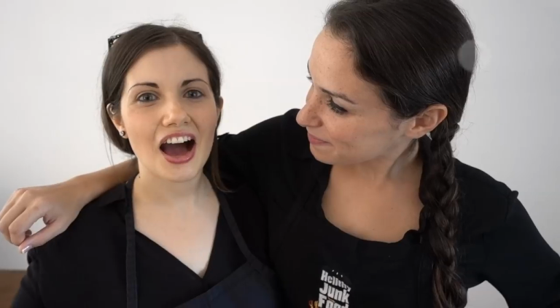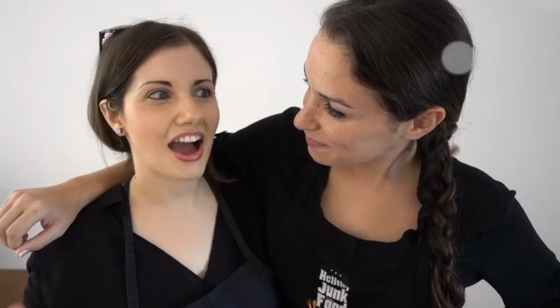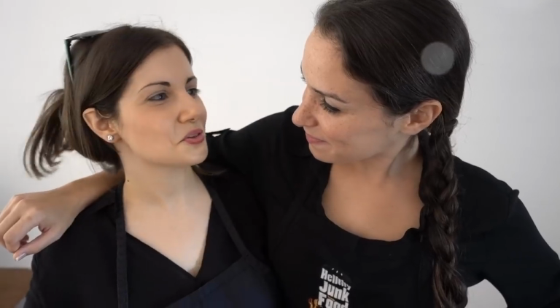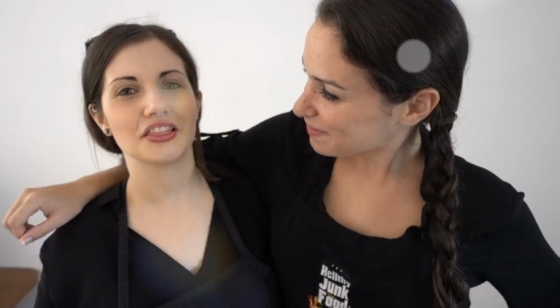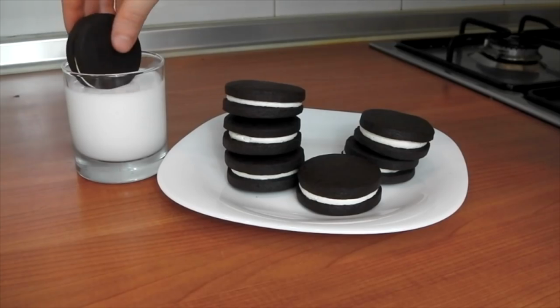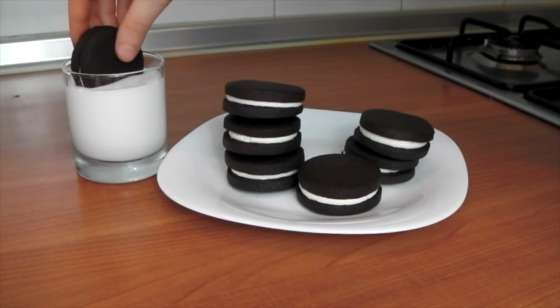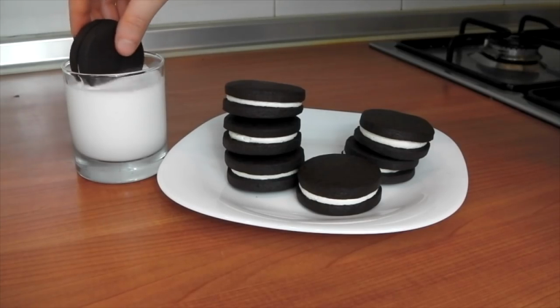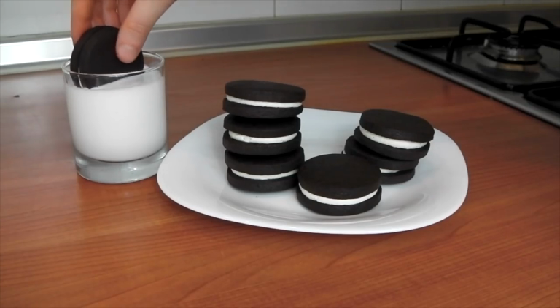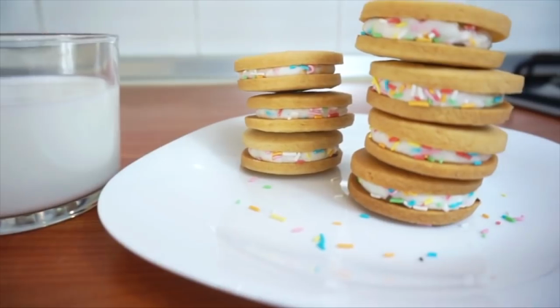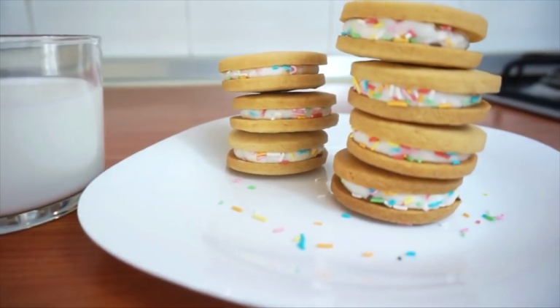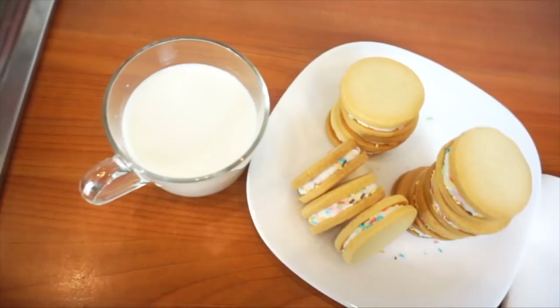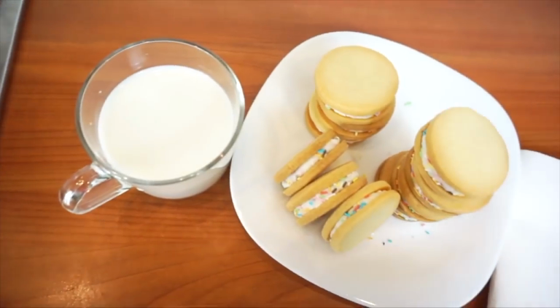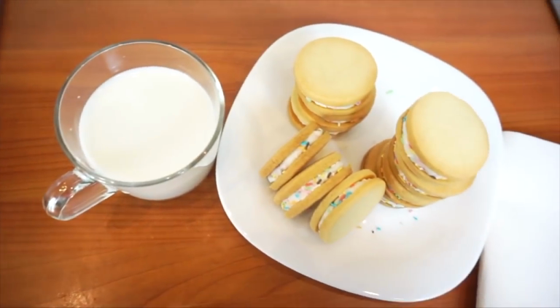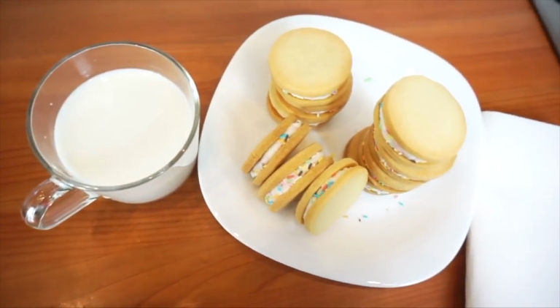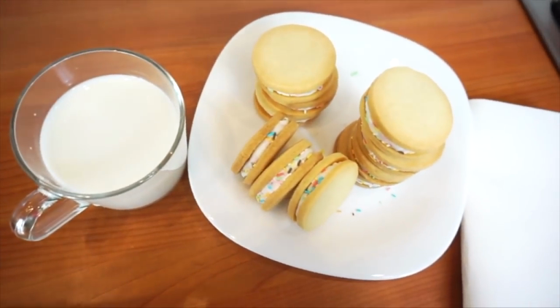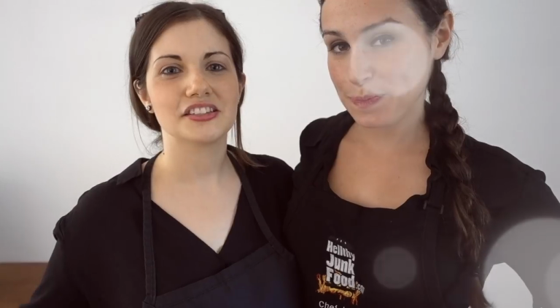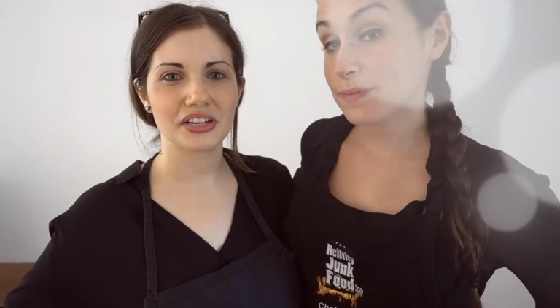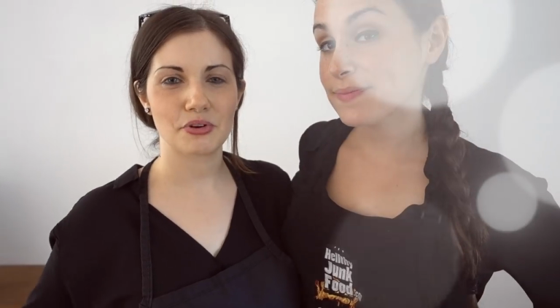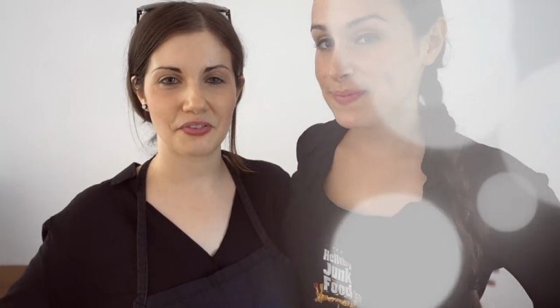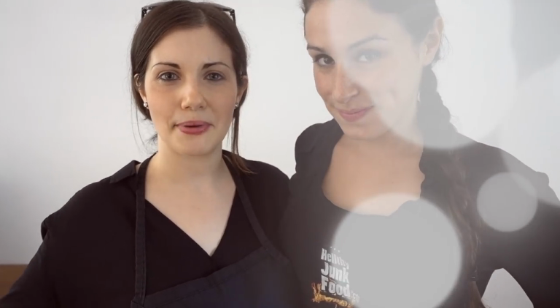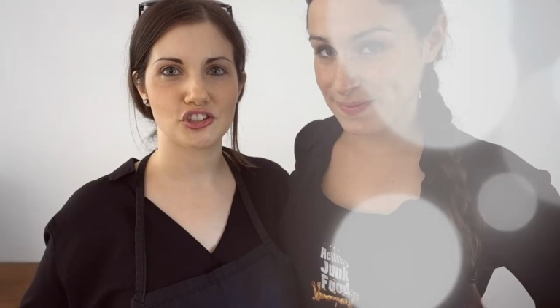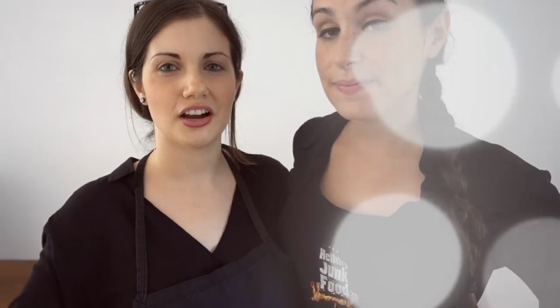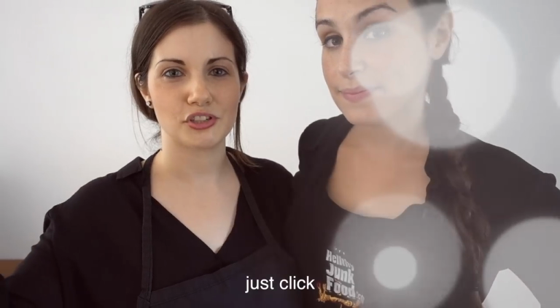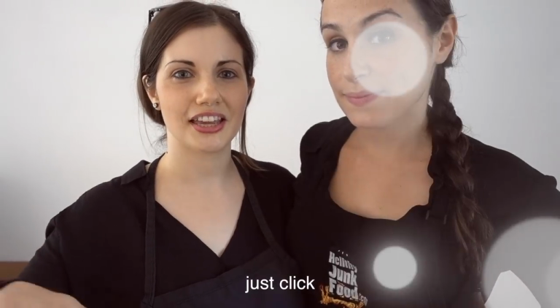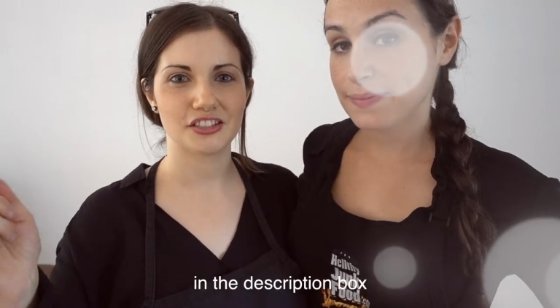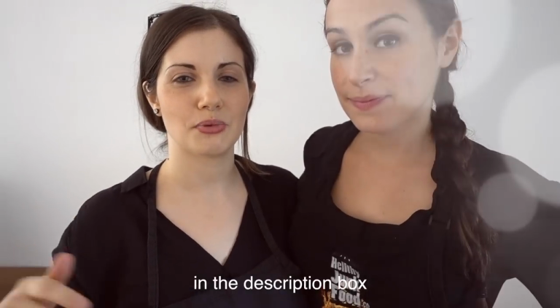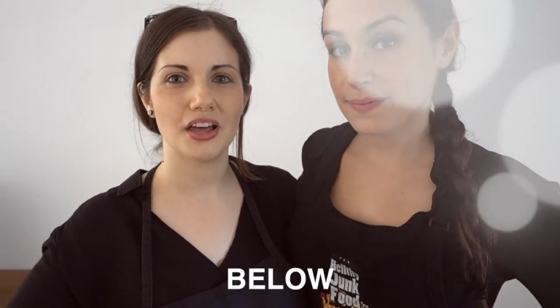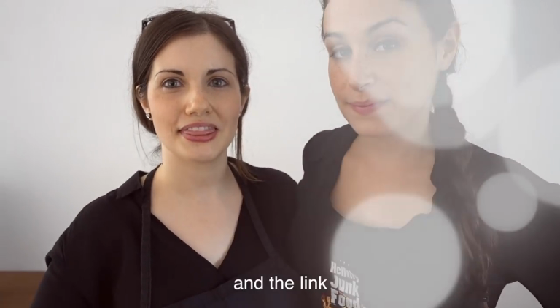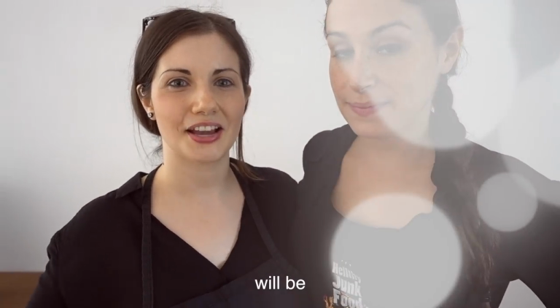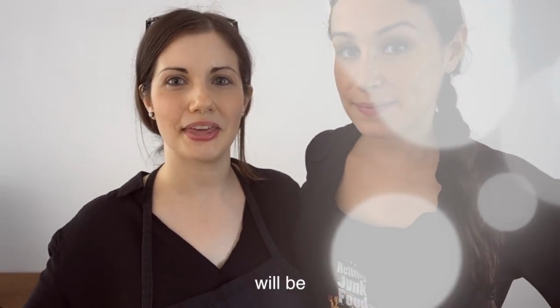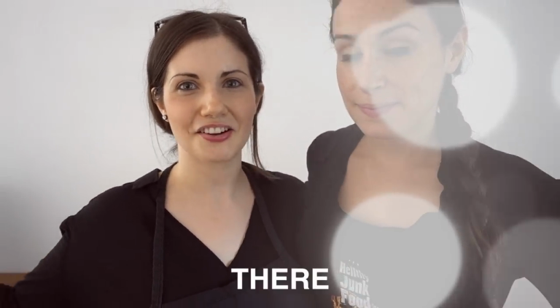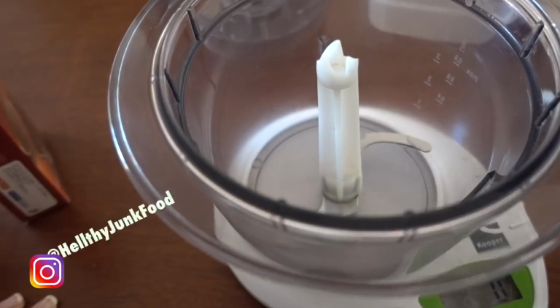I absolutely love Oreo cookies. I have a bunch of Oreo cookie recipes. So if you want to see more stuff I make, just click in the description box below and the link will be there.